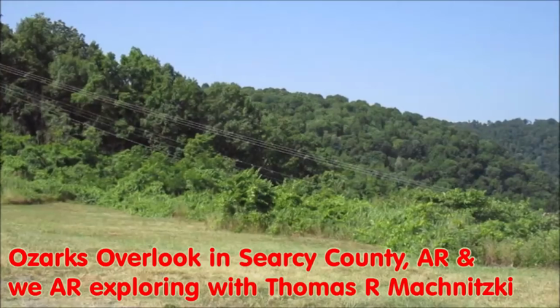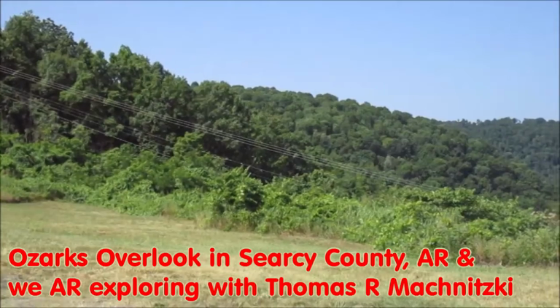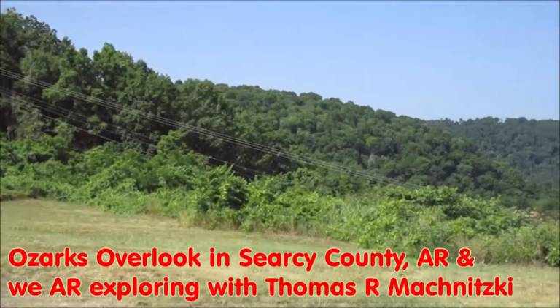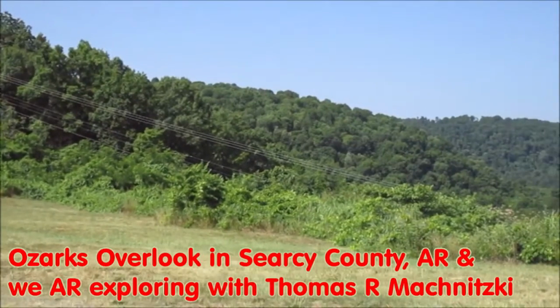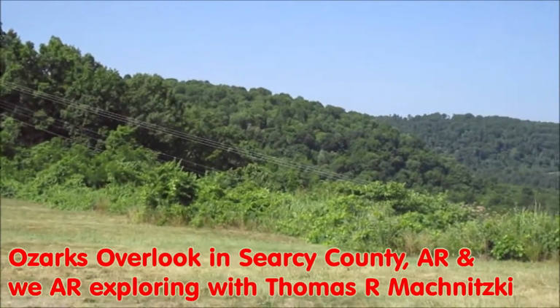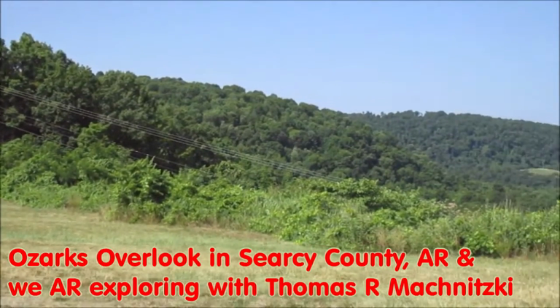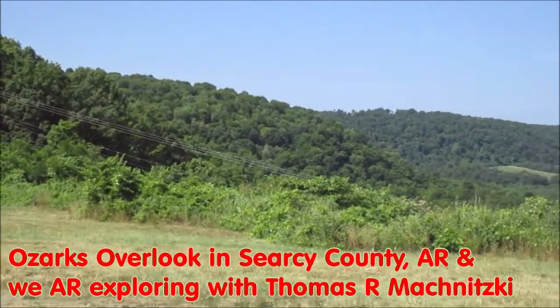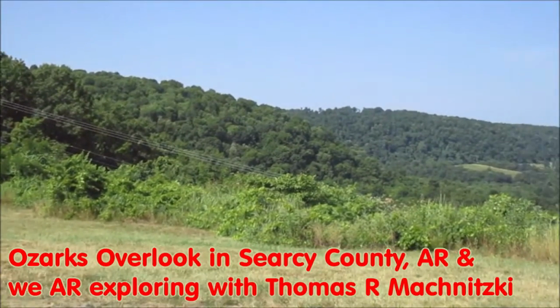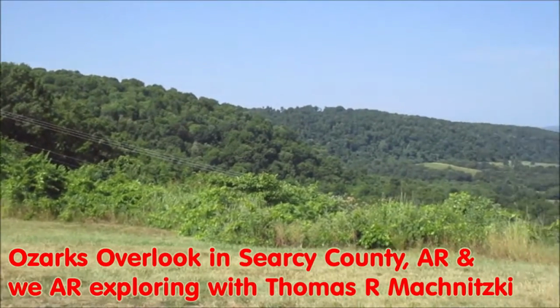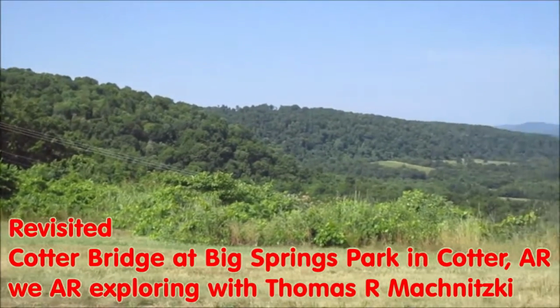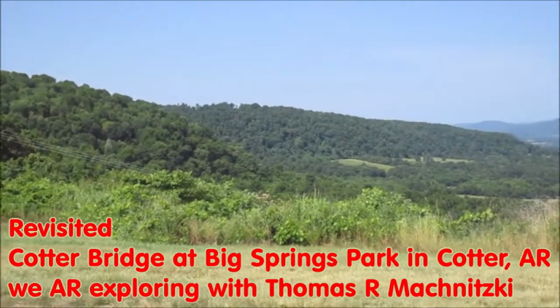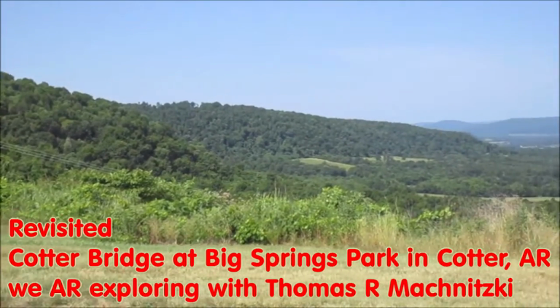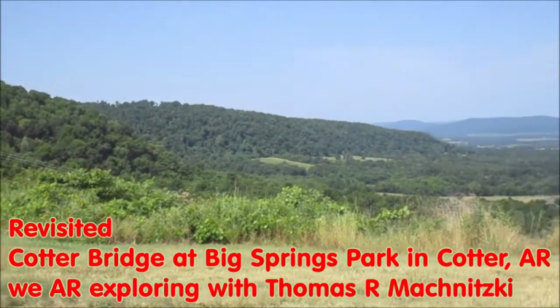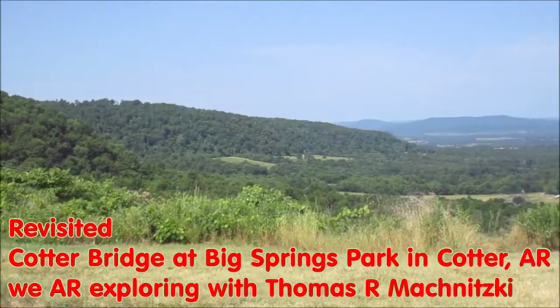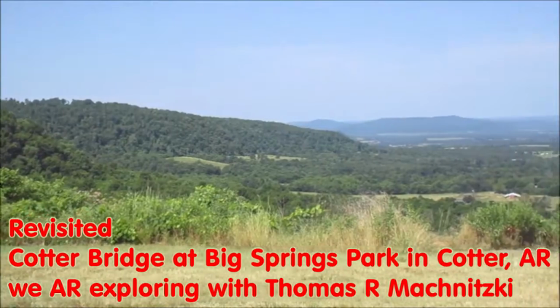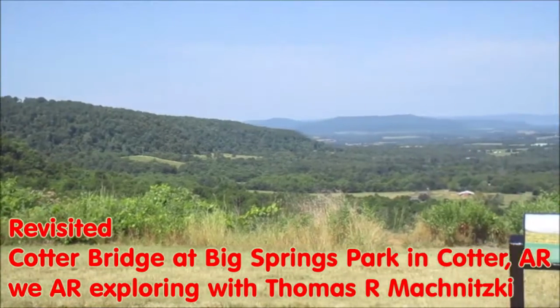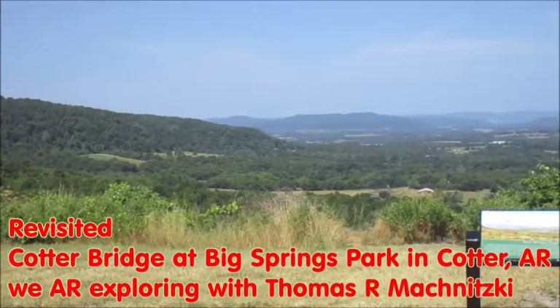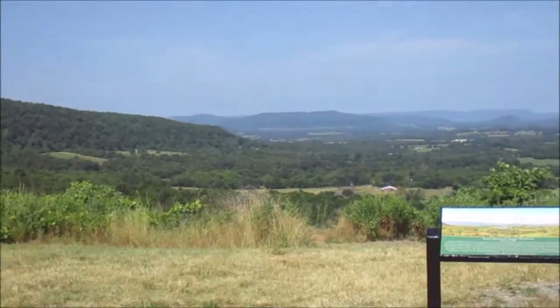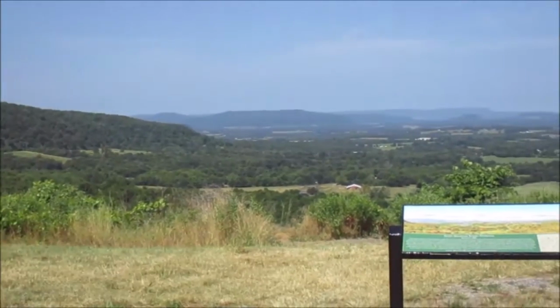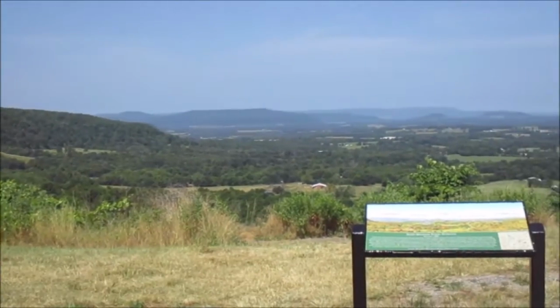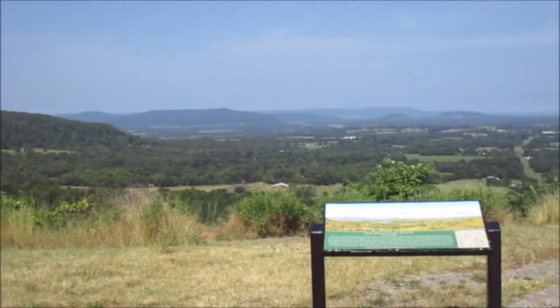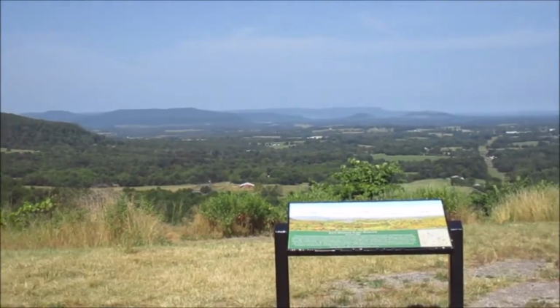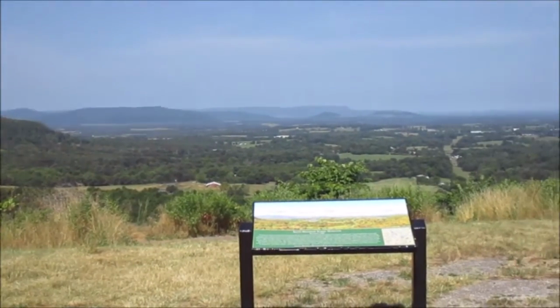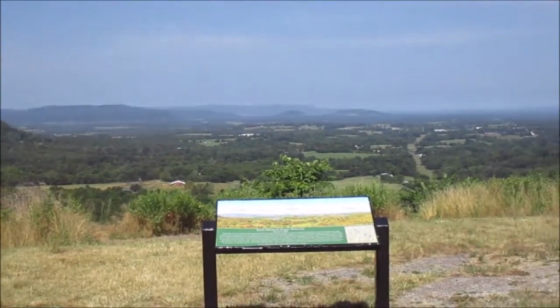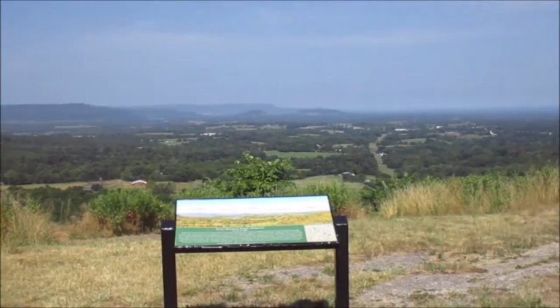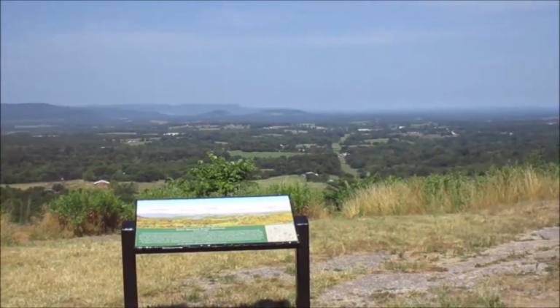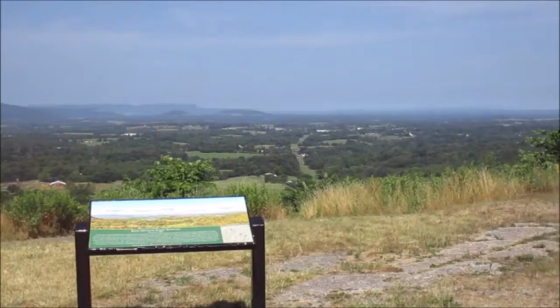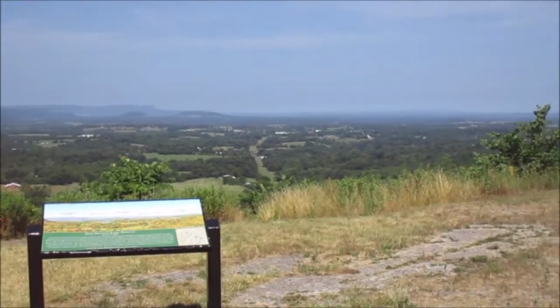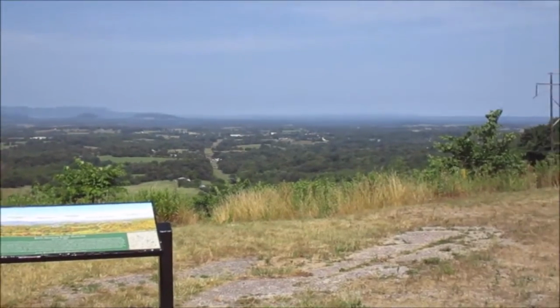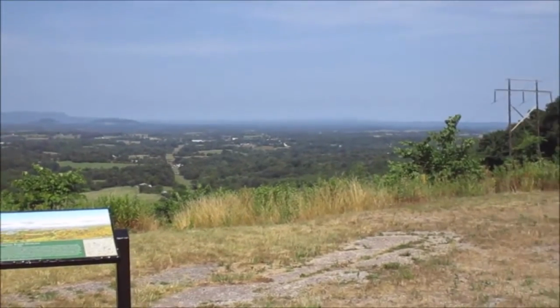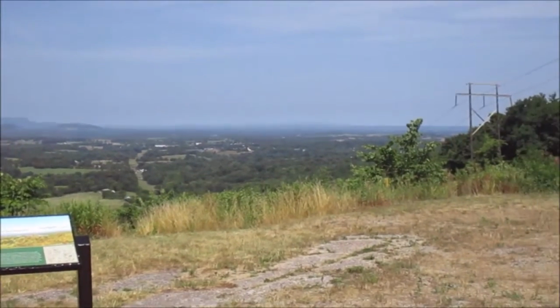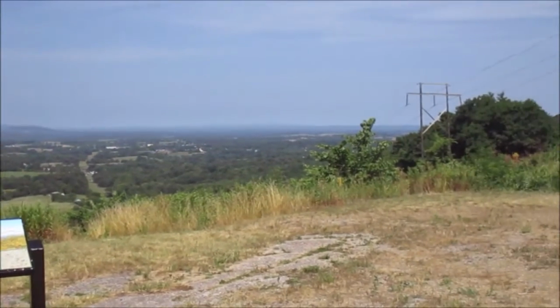We are exploring. Today I'm going to show you the Ozarks Overlook in Cersei County, Arkansas, and later we're going to revisit the Cotter Bridge in Cotter, Arkansas.